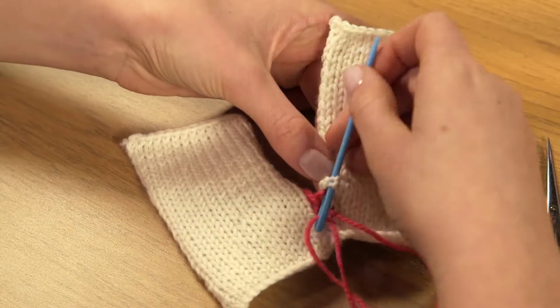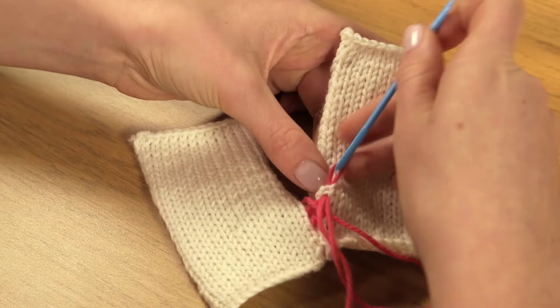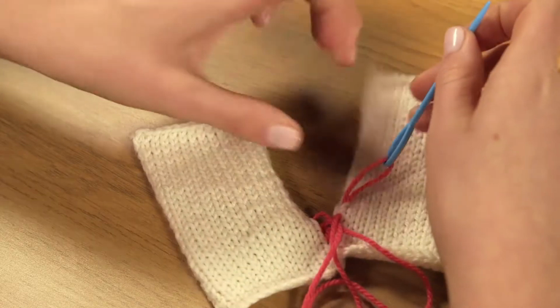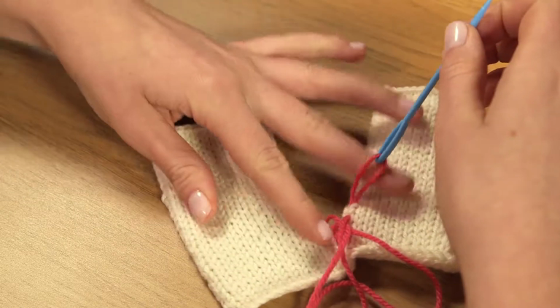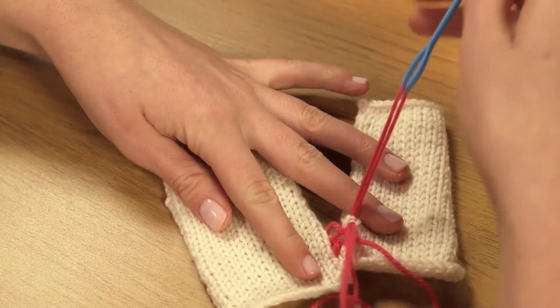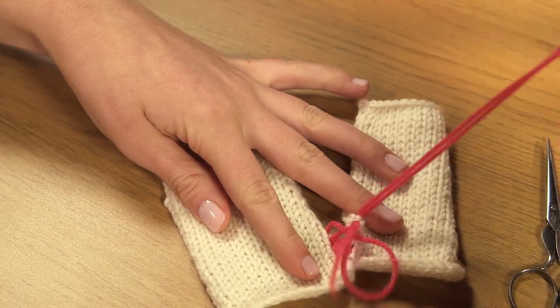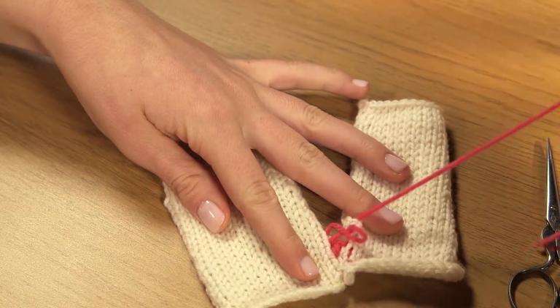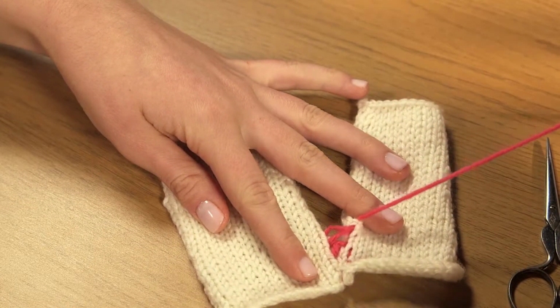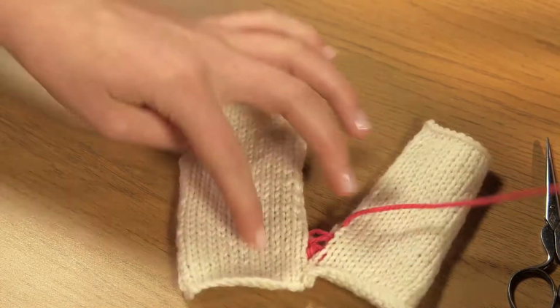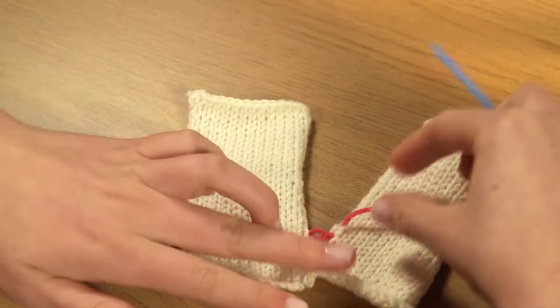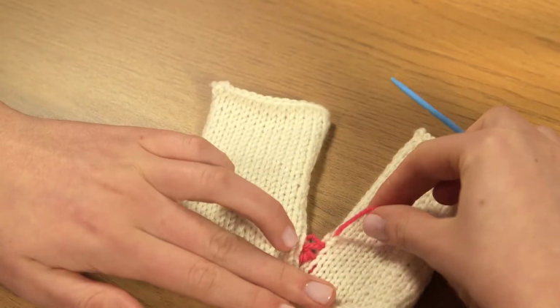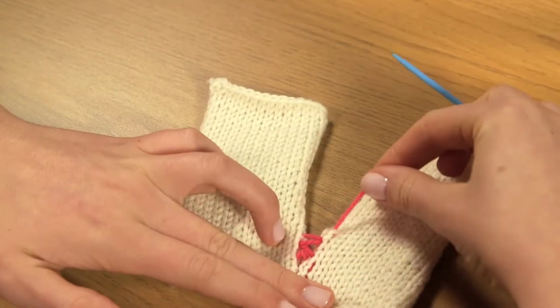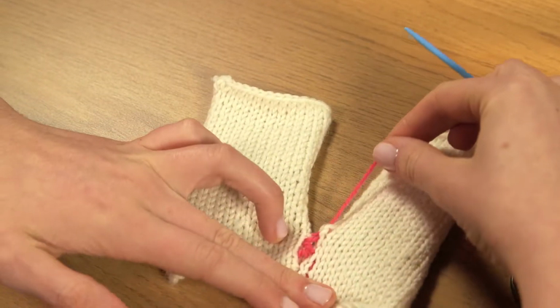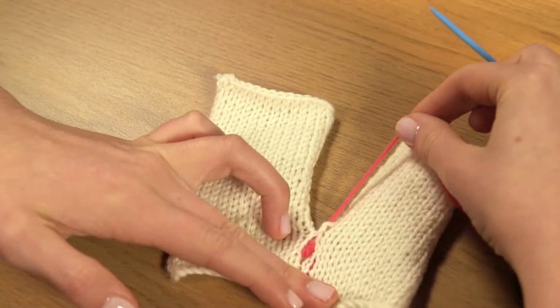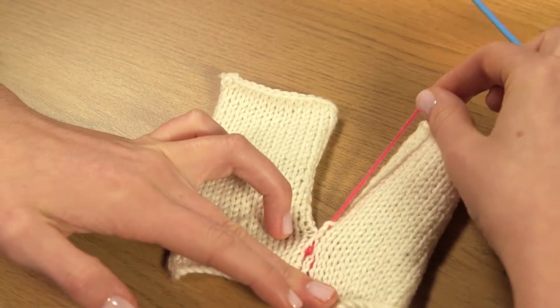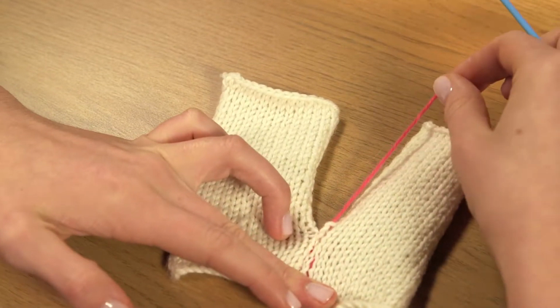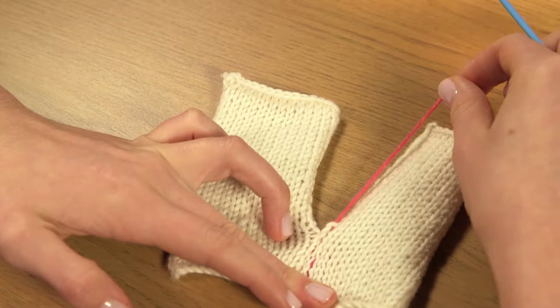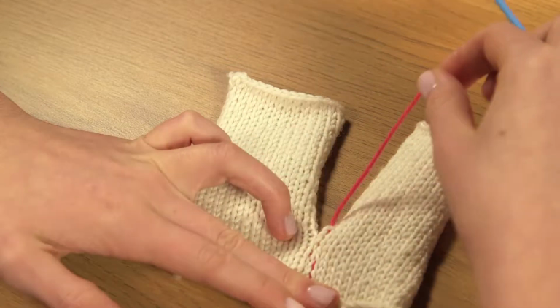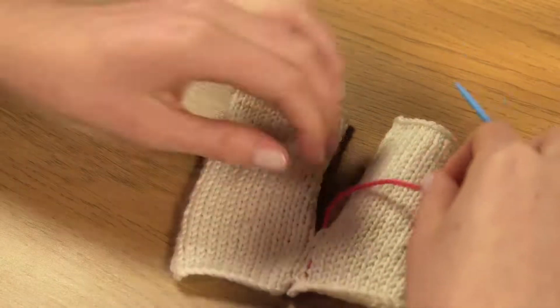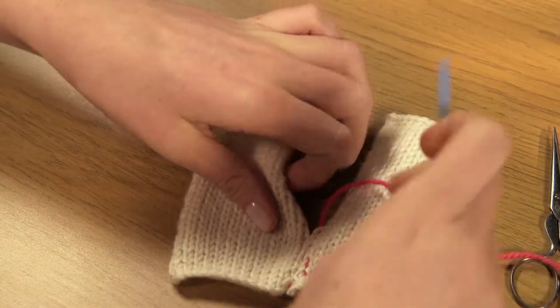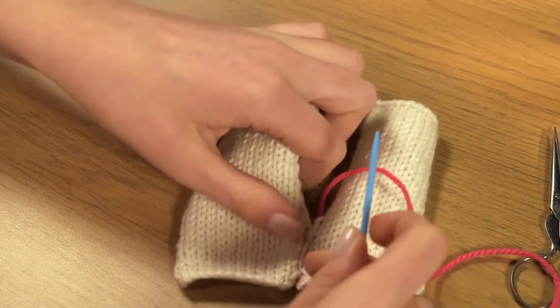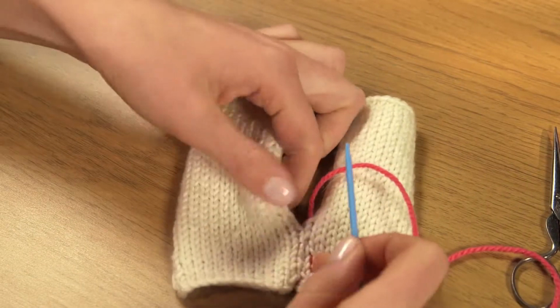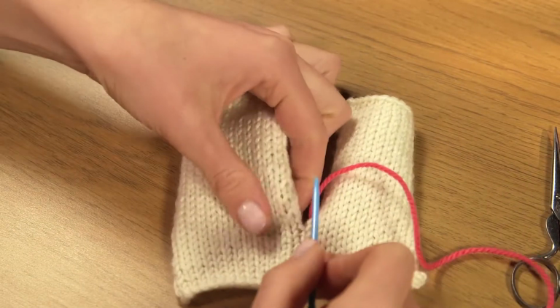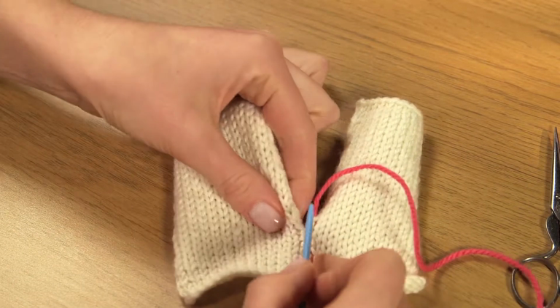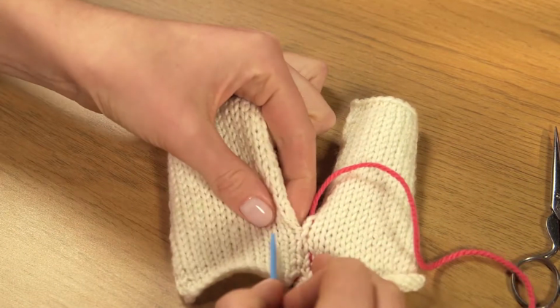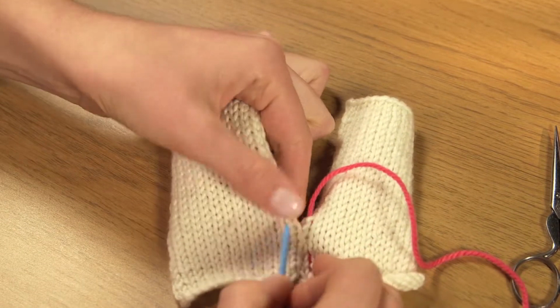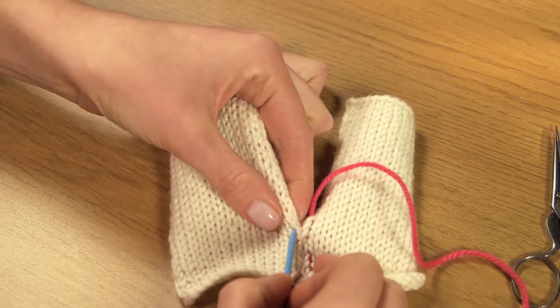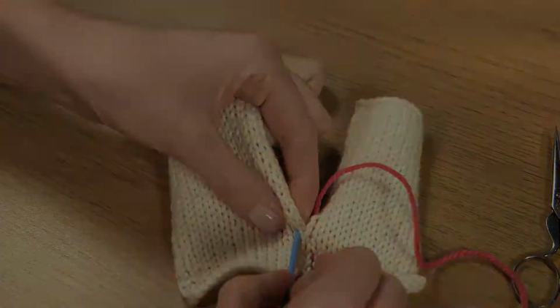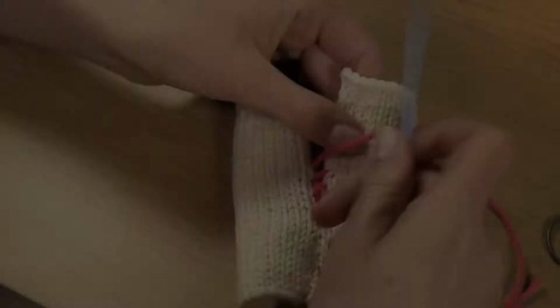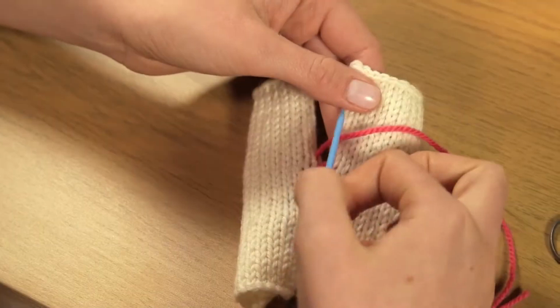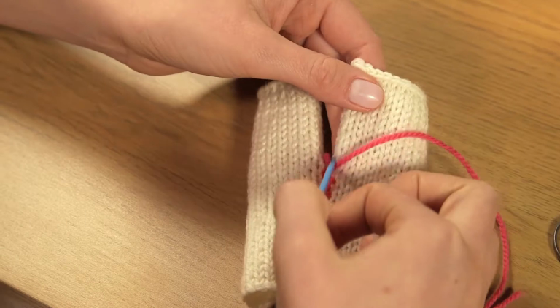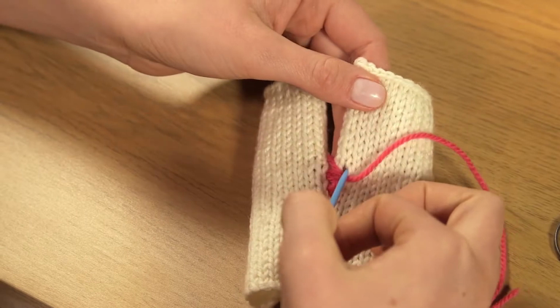Repeat this once again, picking up the next two bars on each side, and draw up the yarn to pull the edges closely together. Carry on stitching upwards.